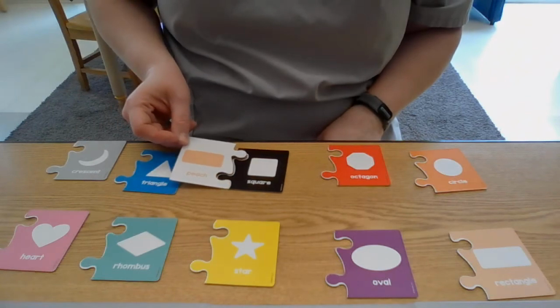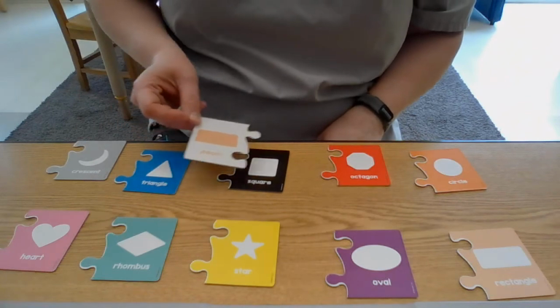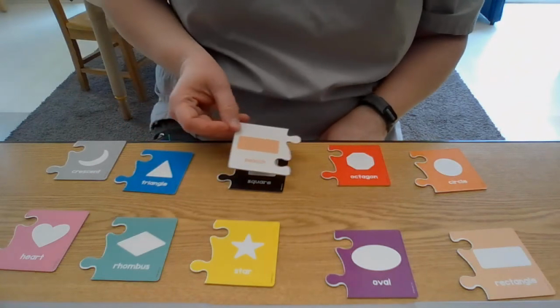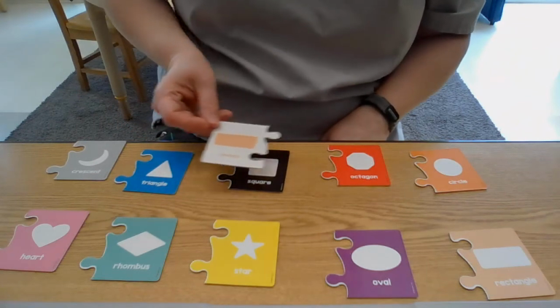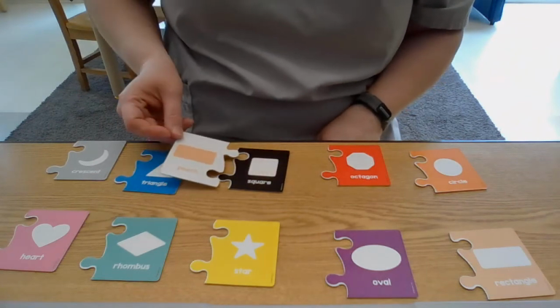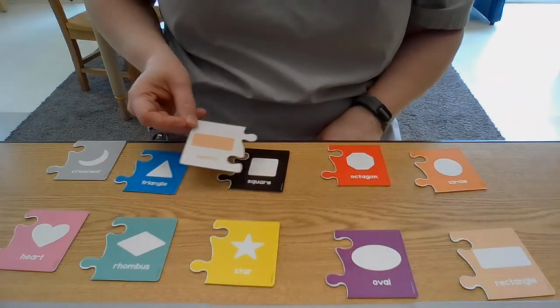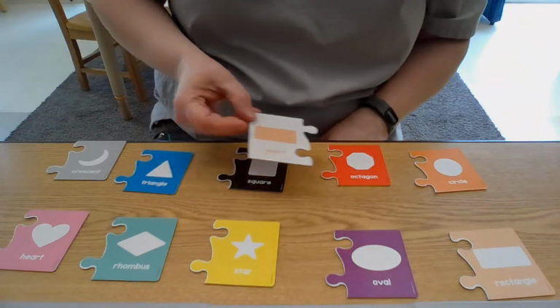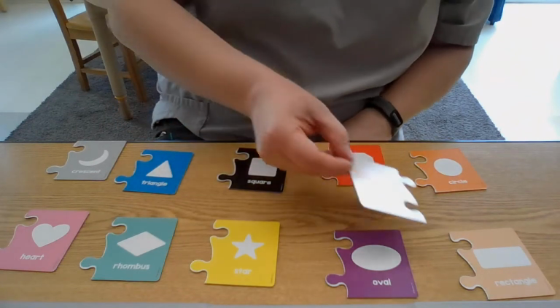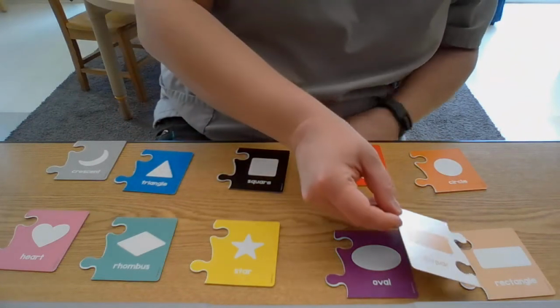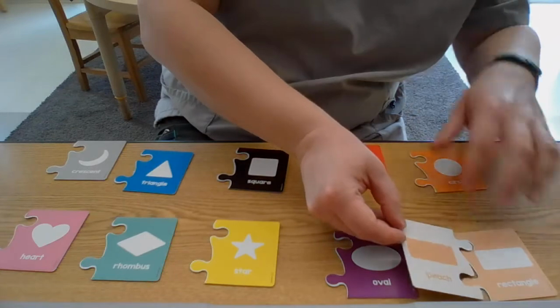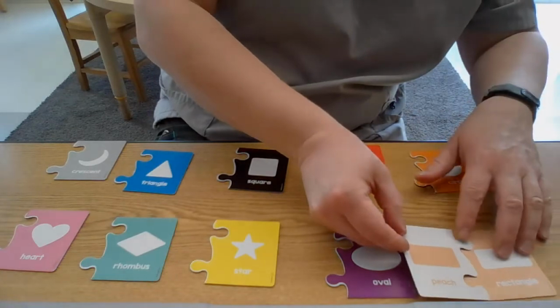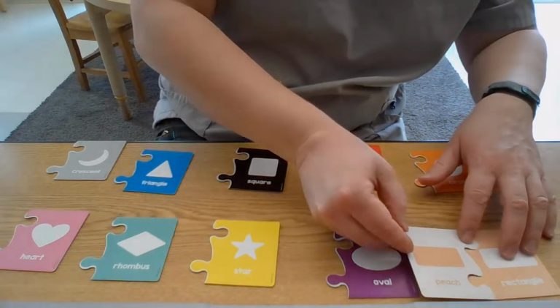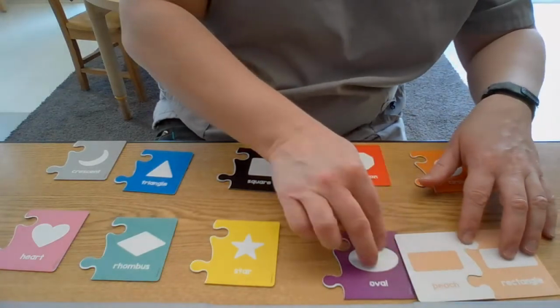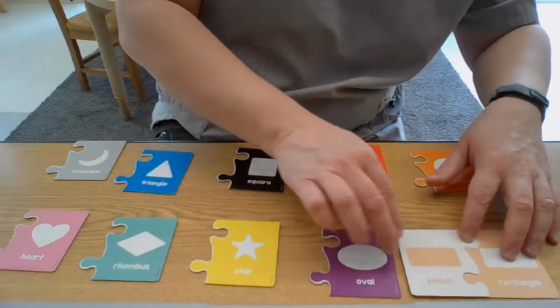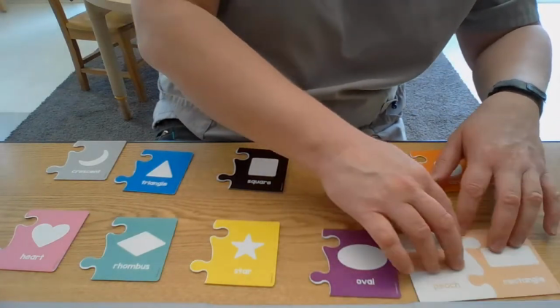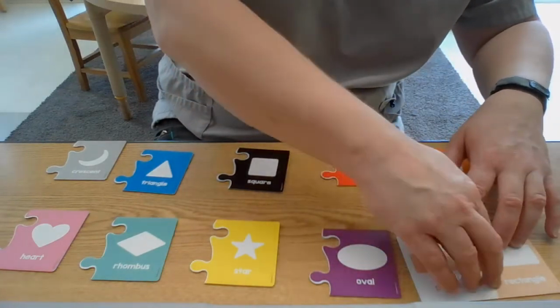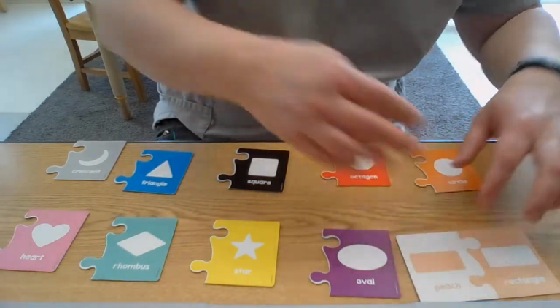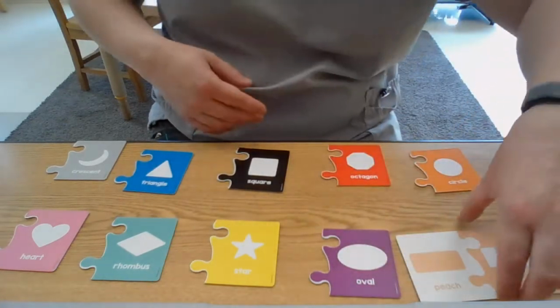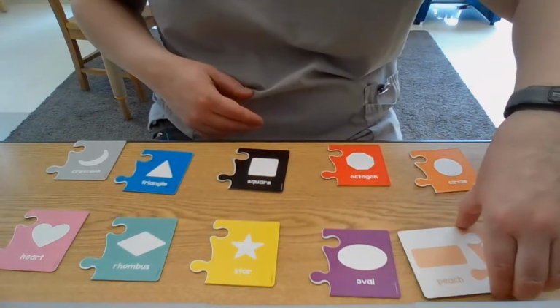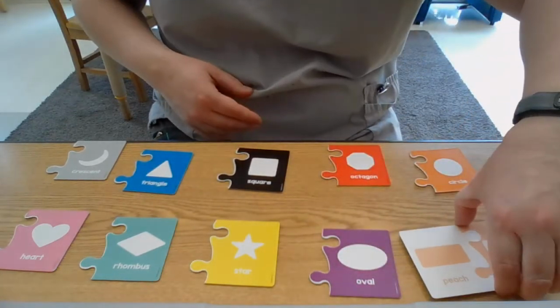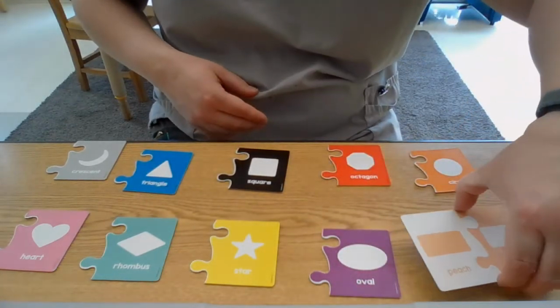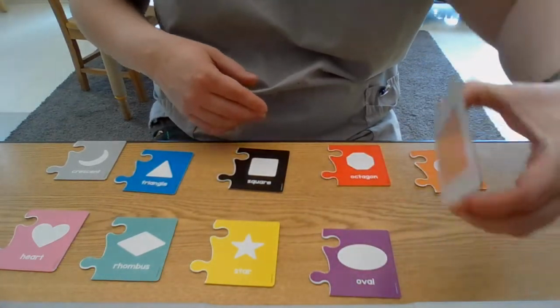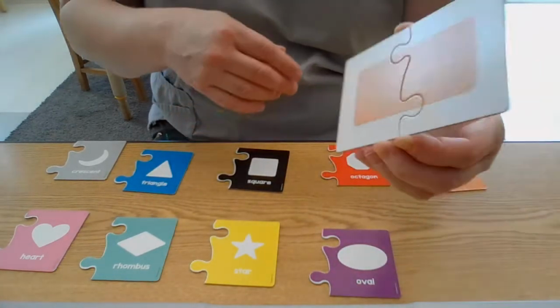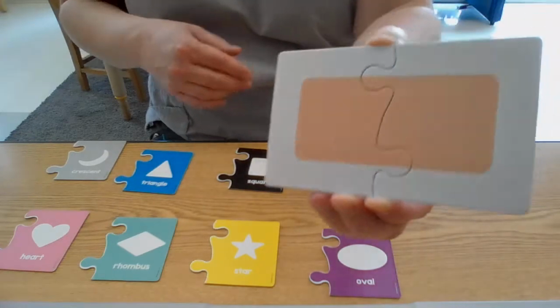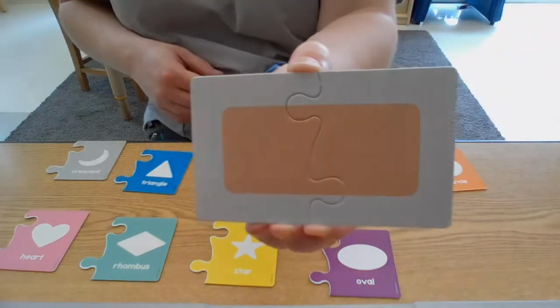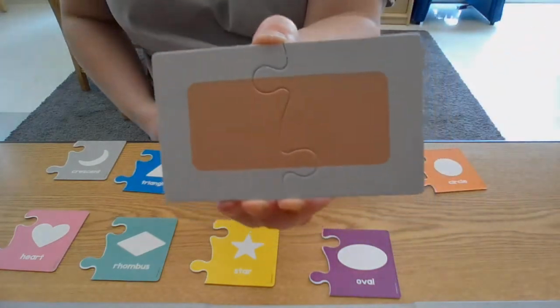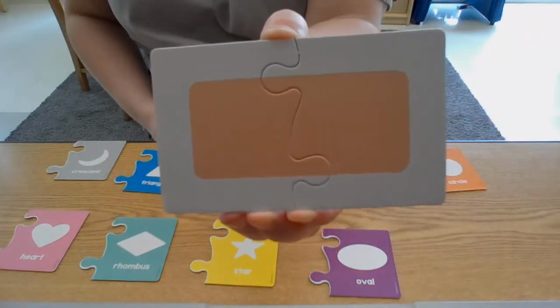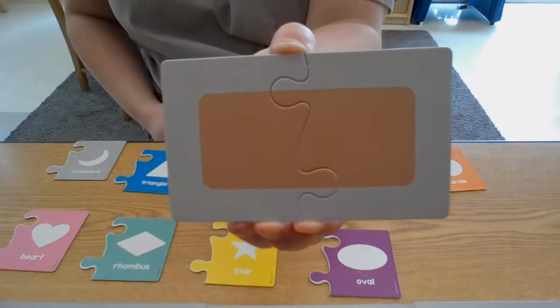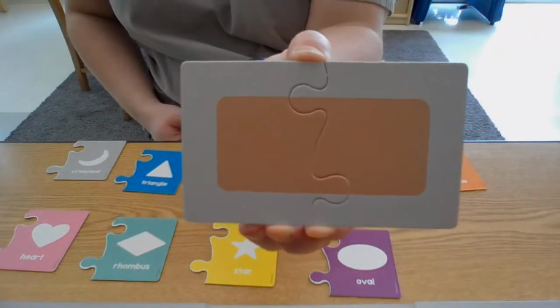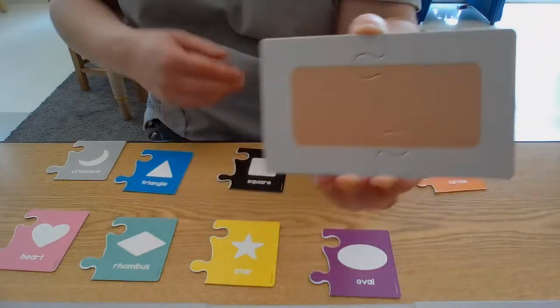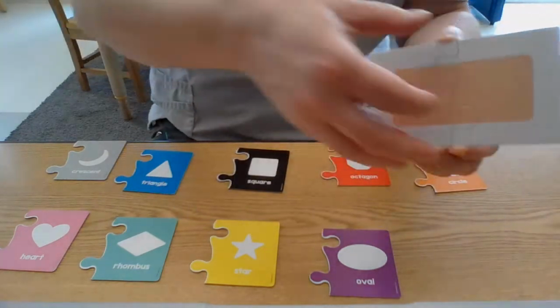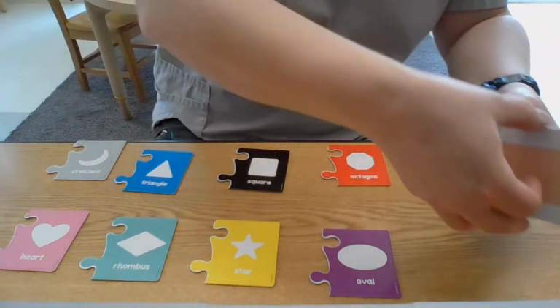Not that one, and it's not the same color. I think rectangle is down here. We're gonna turn it over and I'm gonna show you what's on the other side. Check it out — it makes a big rectangle. That's pretty cool!